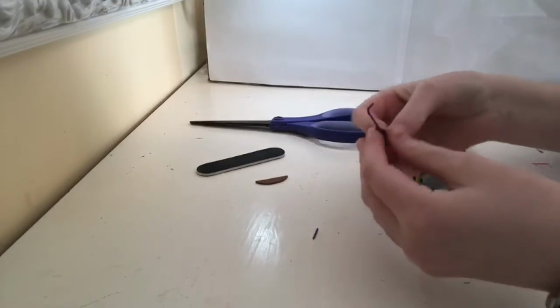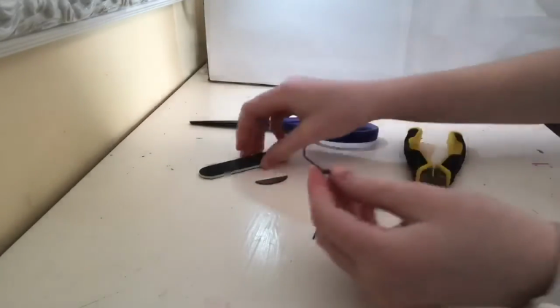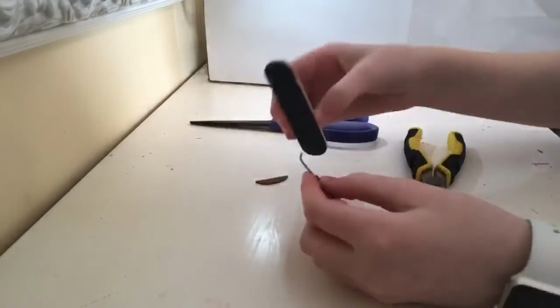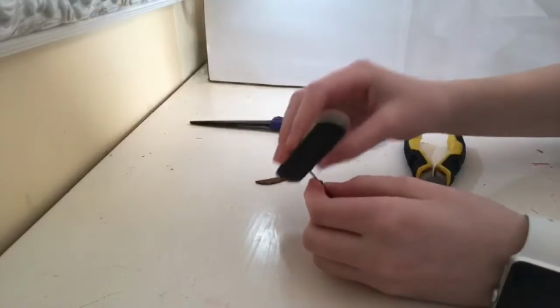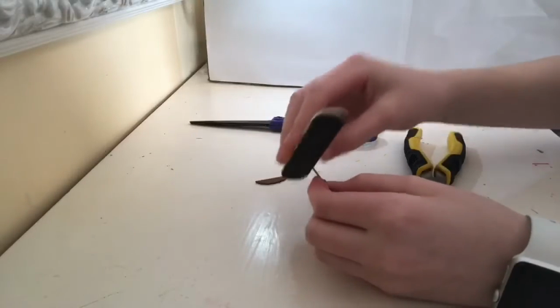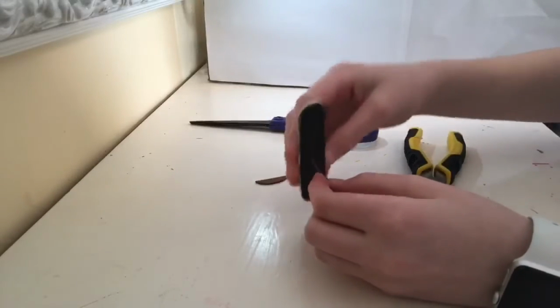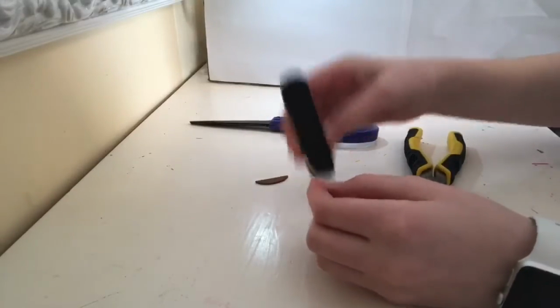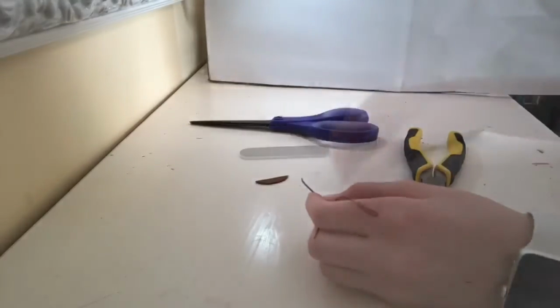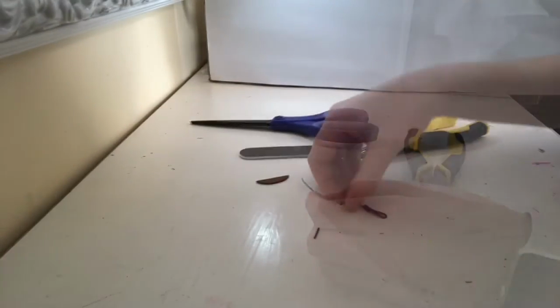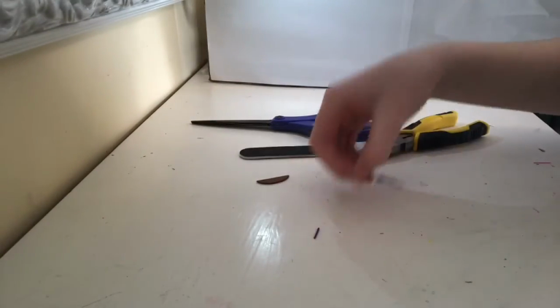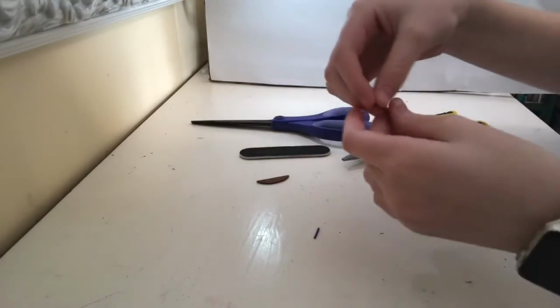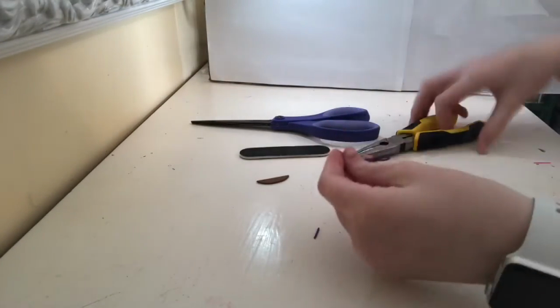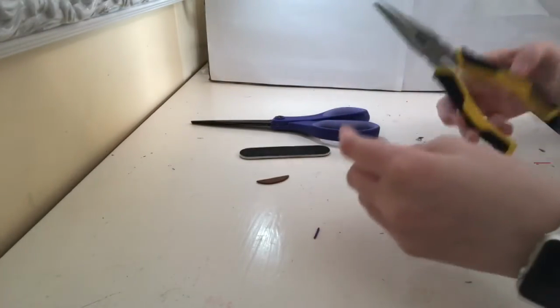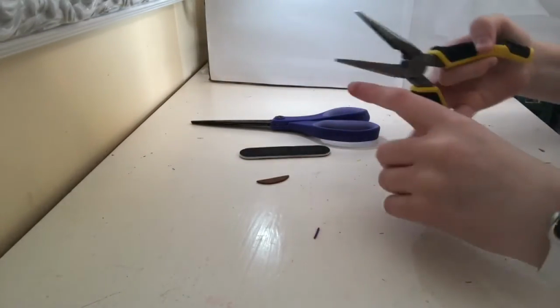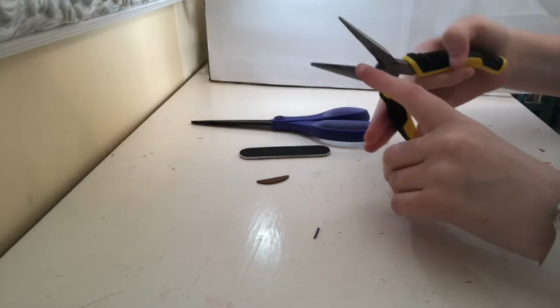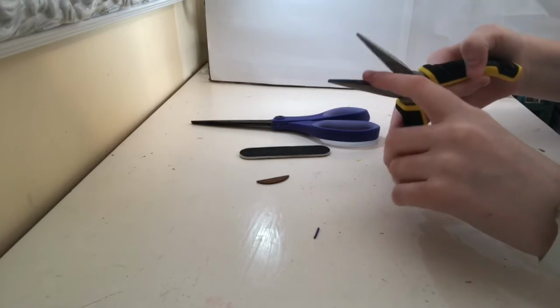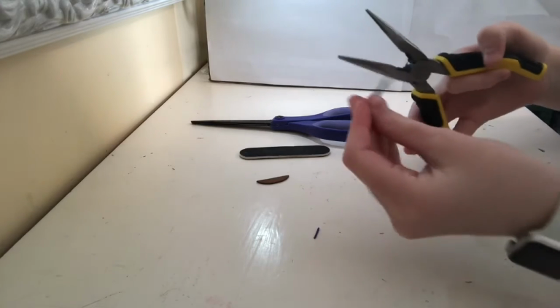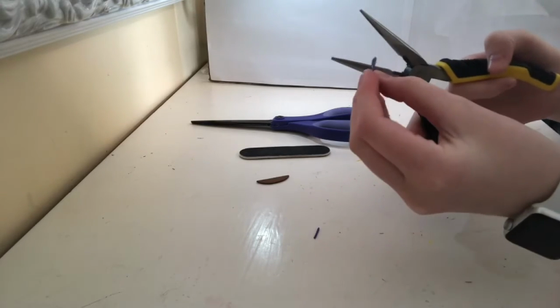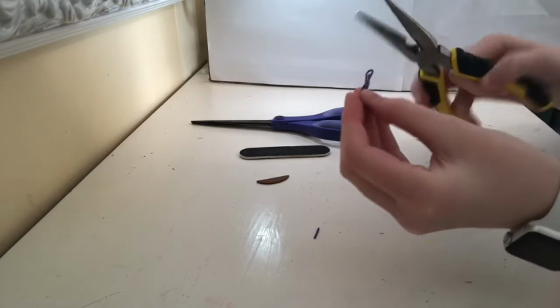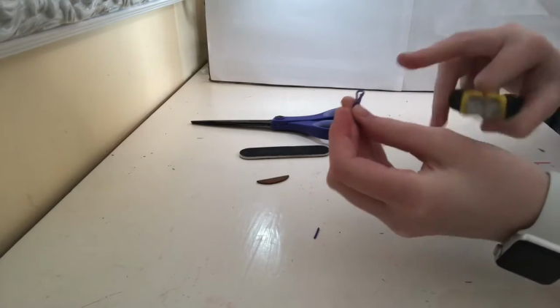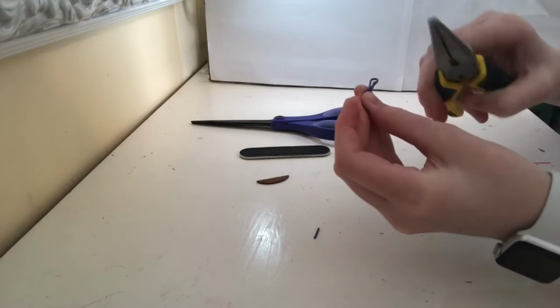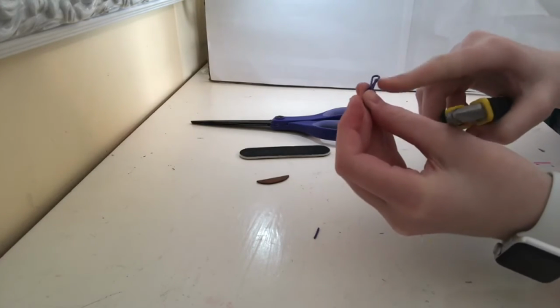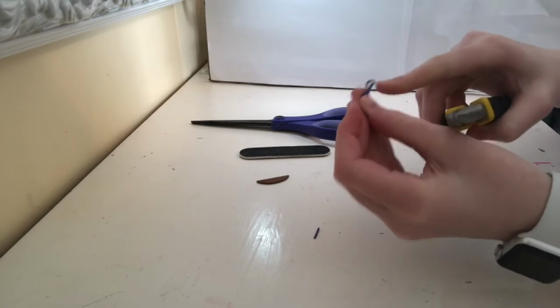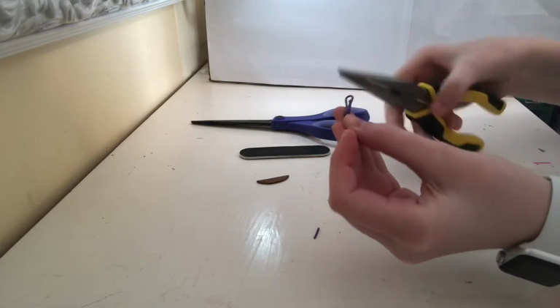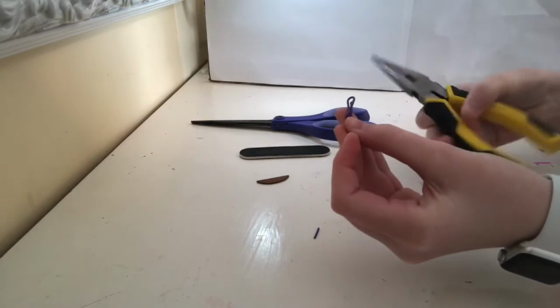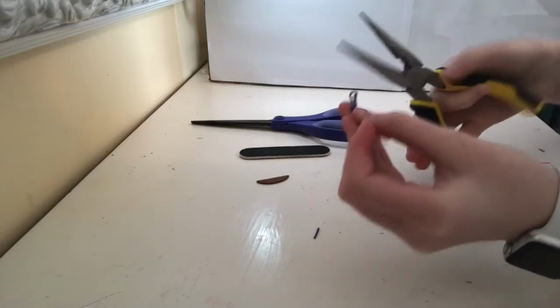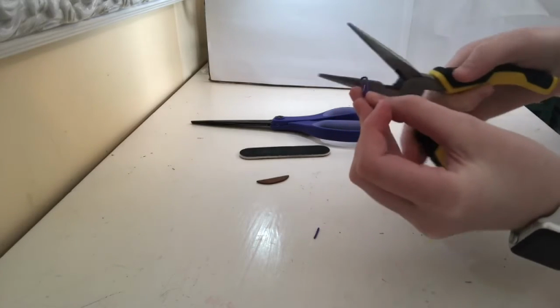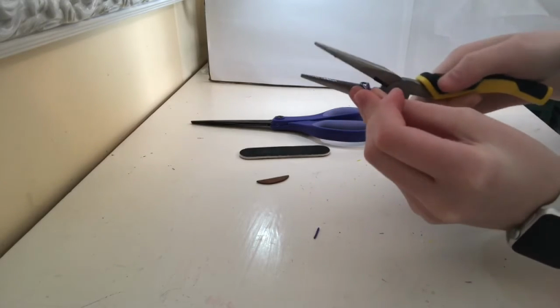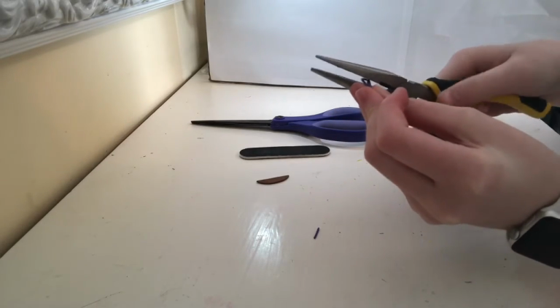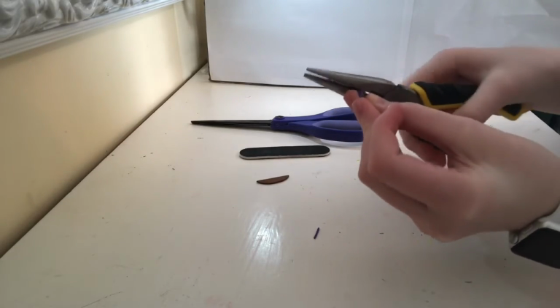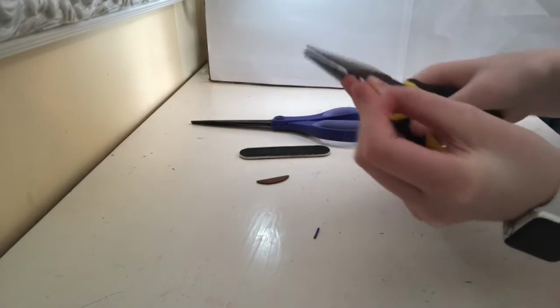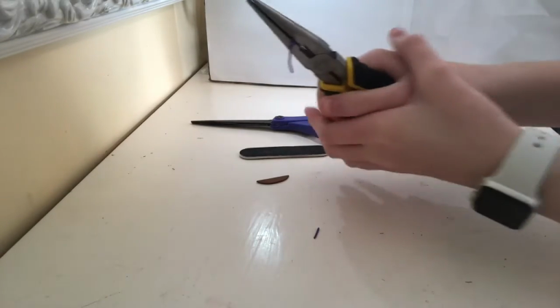Now take your nail file and sand it down. I finished sanding it and now I'm going to take this flat part of the pliers and squish down on this little end right here, and that'll make it so it's not quite as pointy.